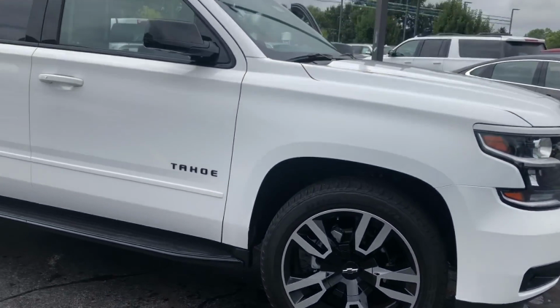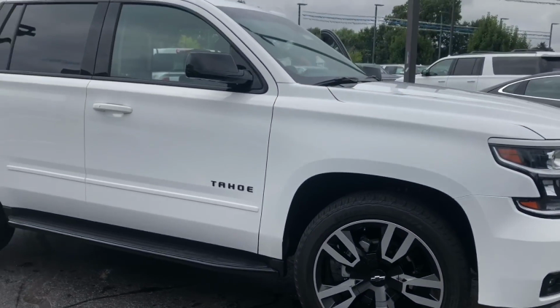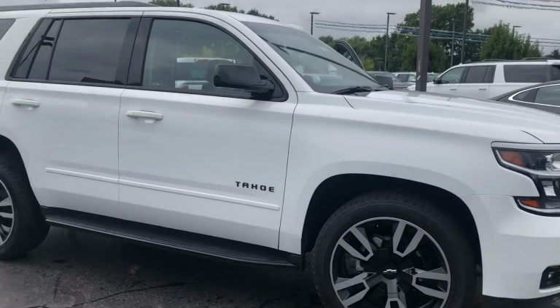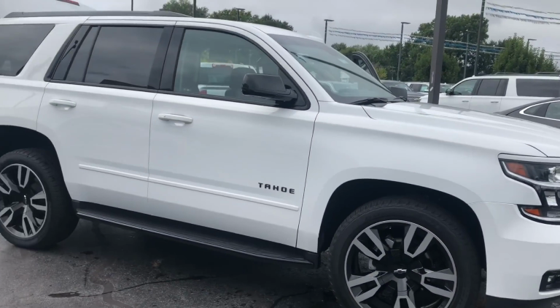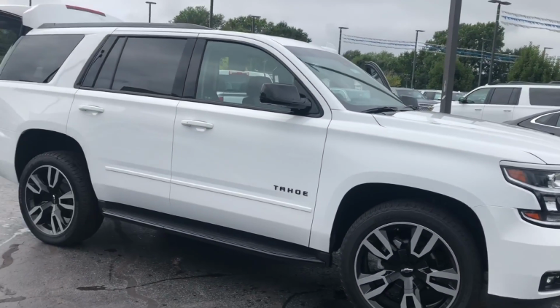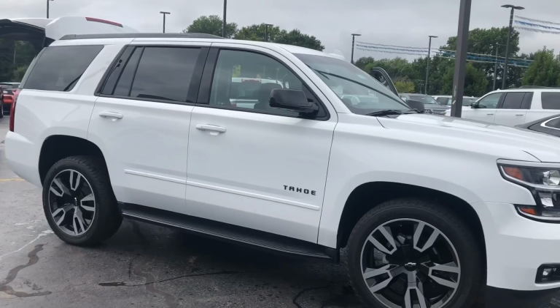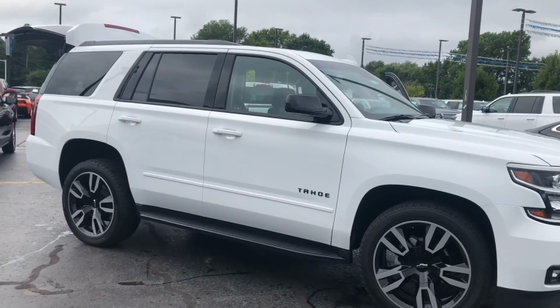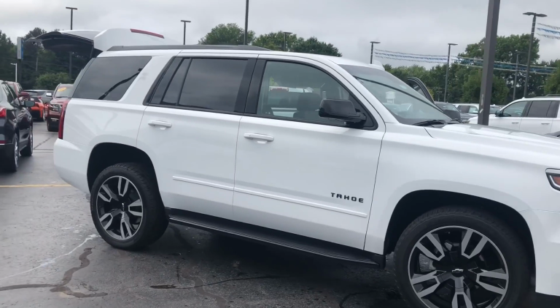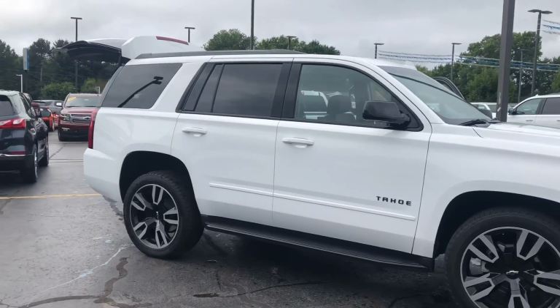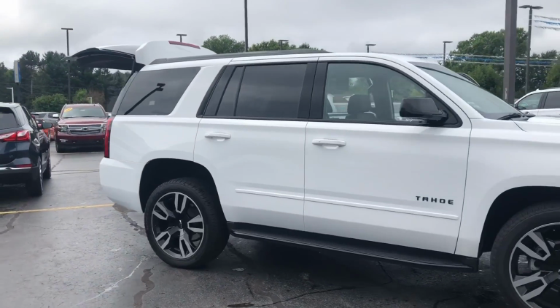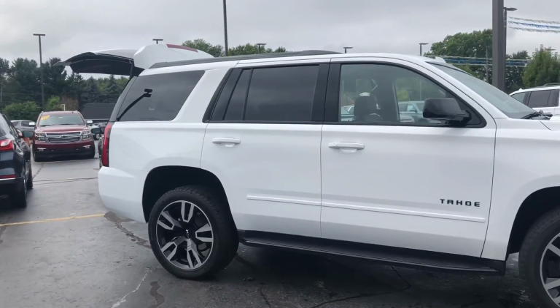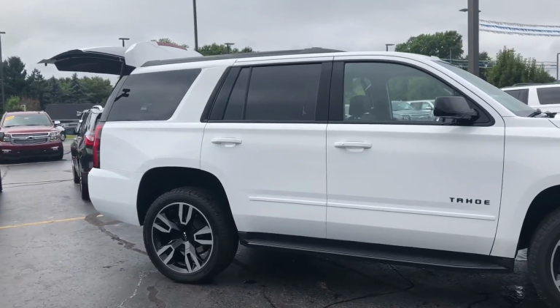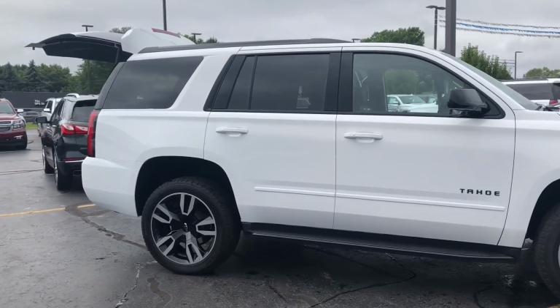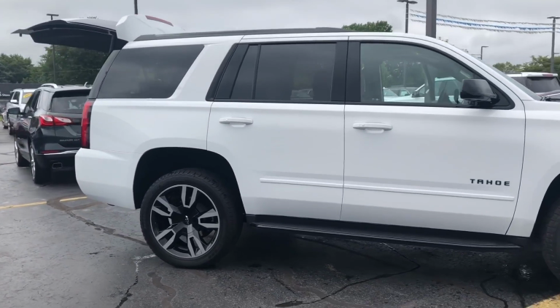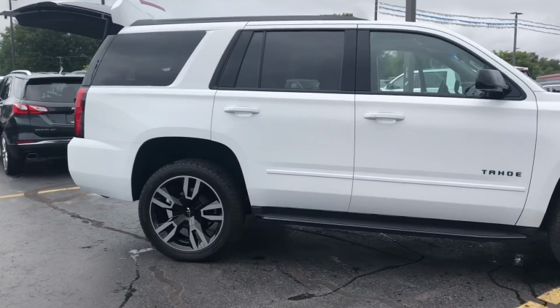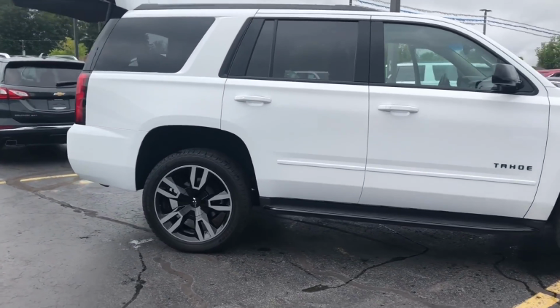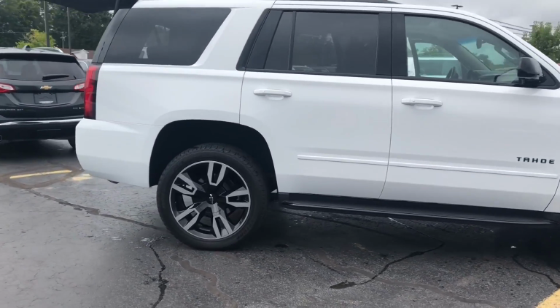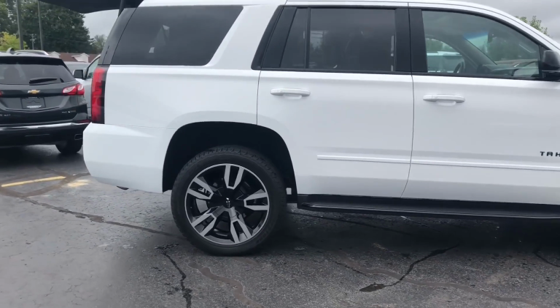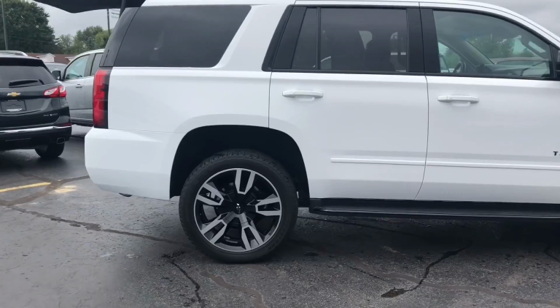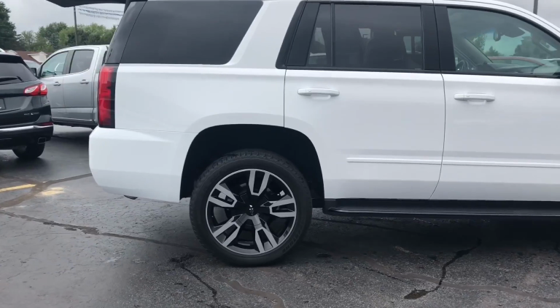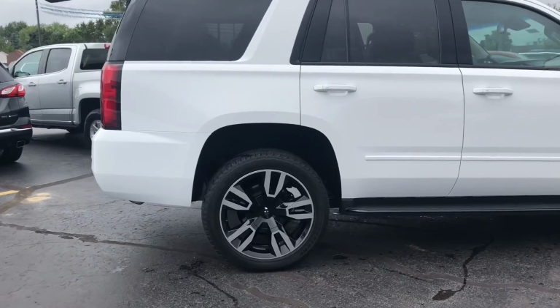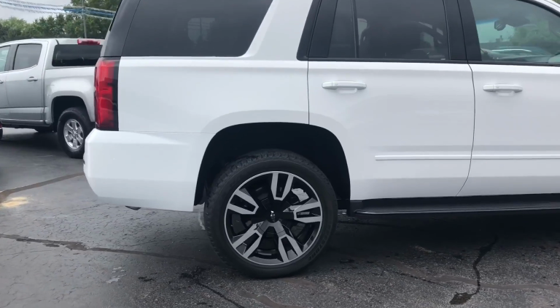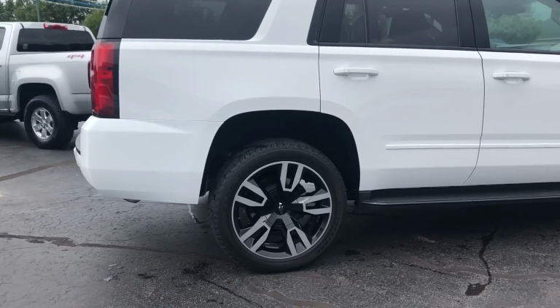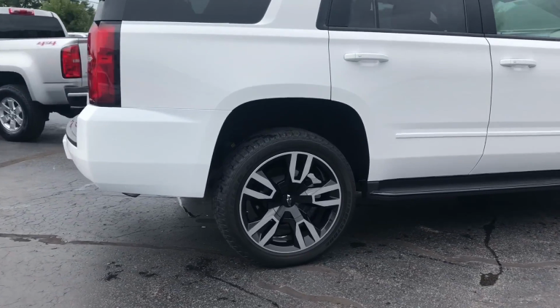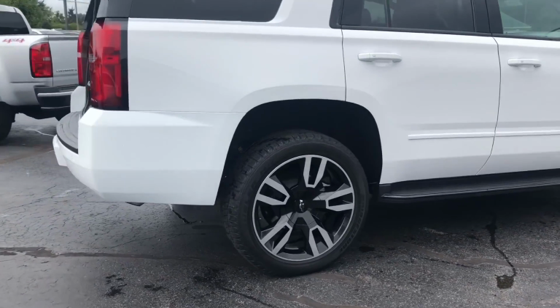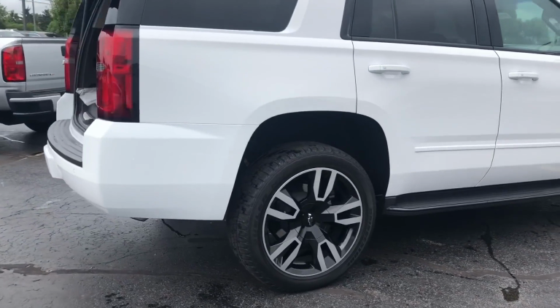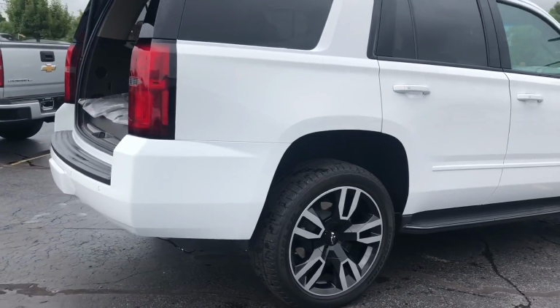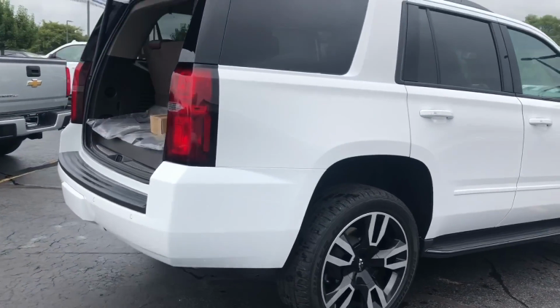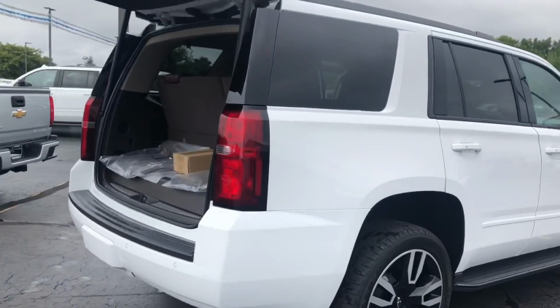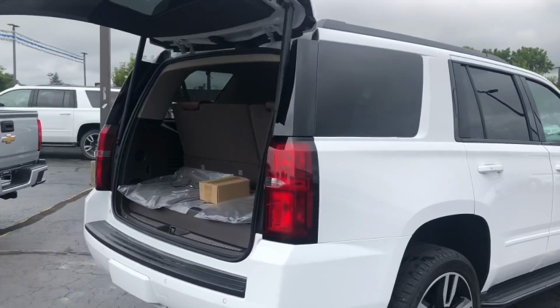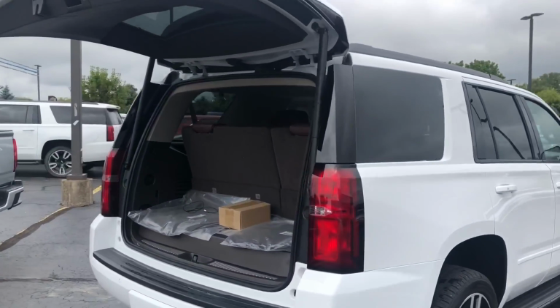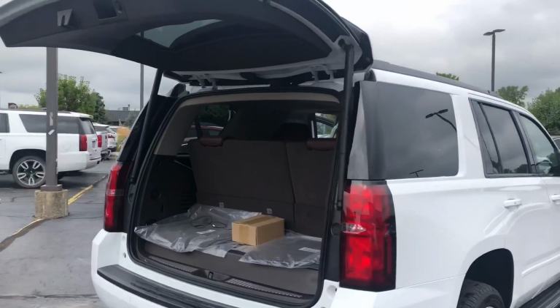This is actually a demo that will be available for sale as of the time that I post this video. You'll notice the sportier wheels, the running boards, the black trim throughout. Since this is a Premier you're going to have a lot of those Premier luxuries.